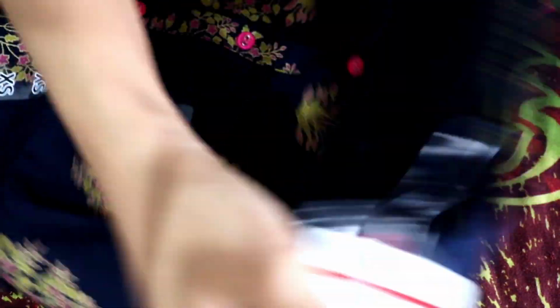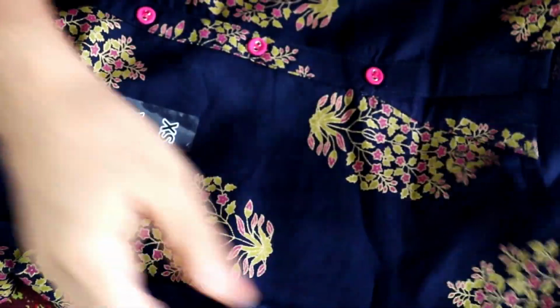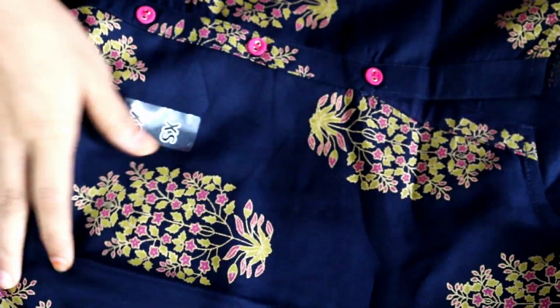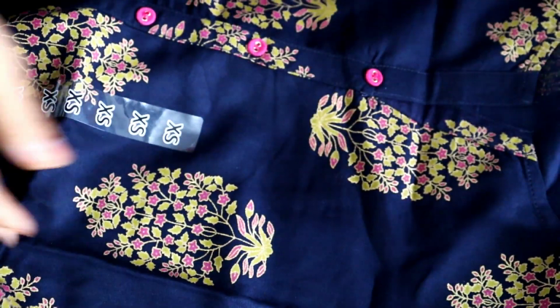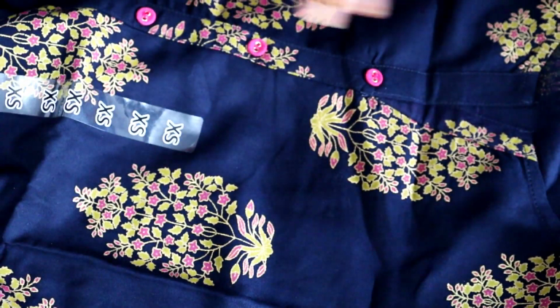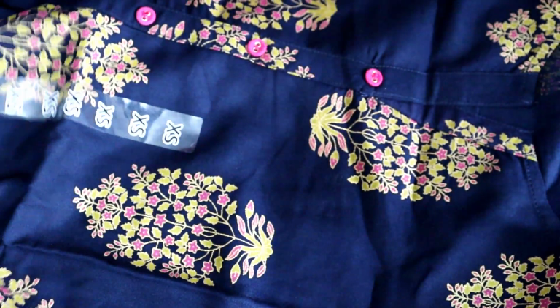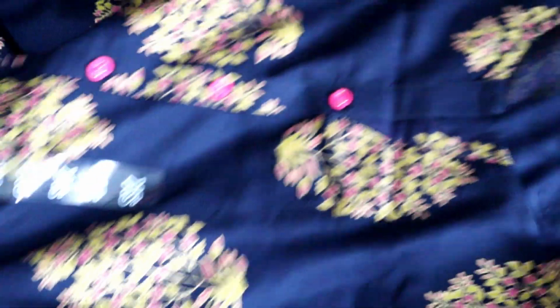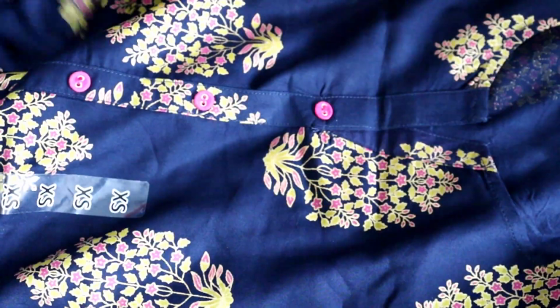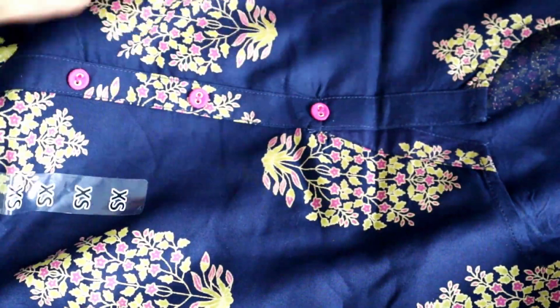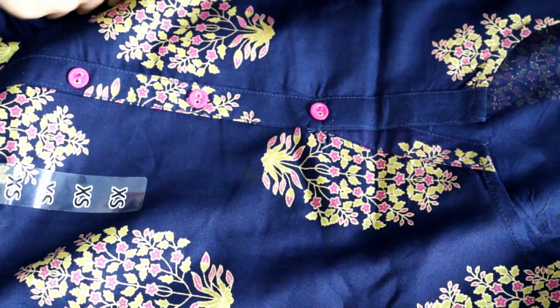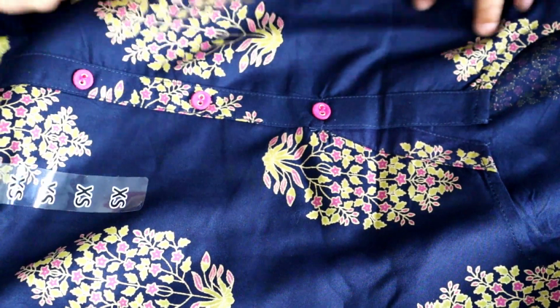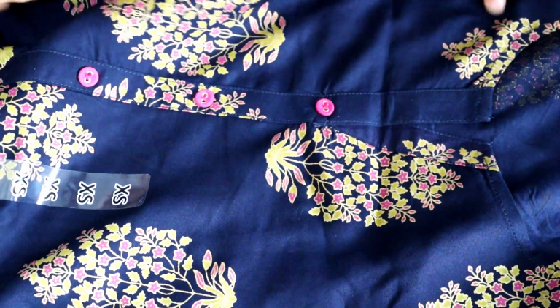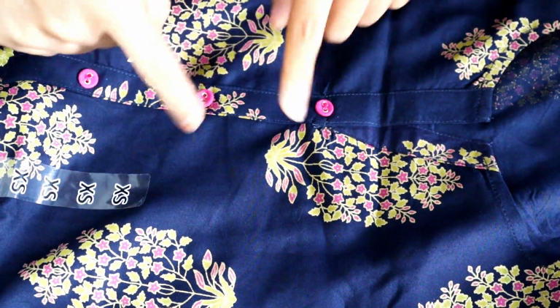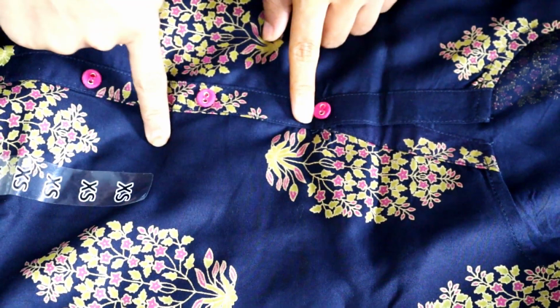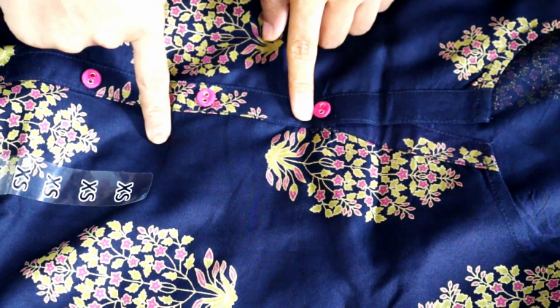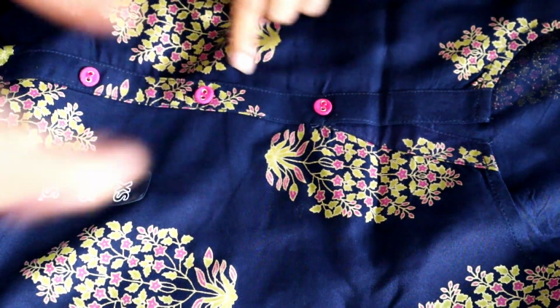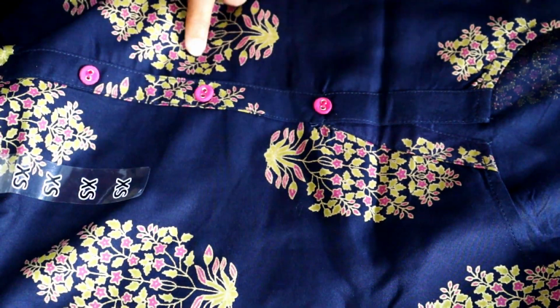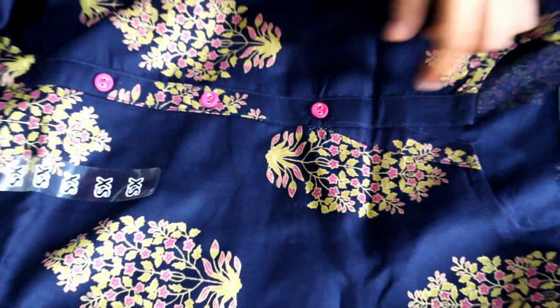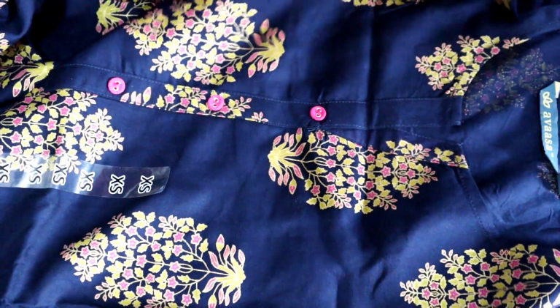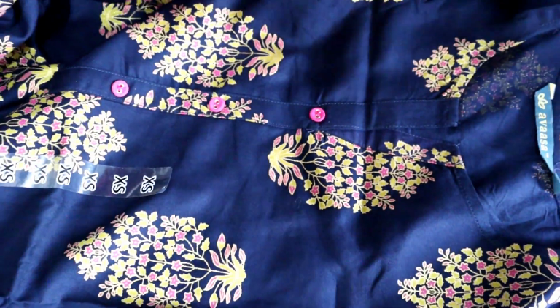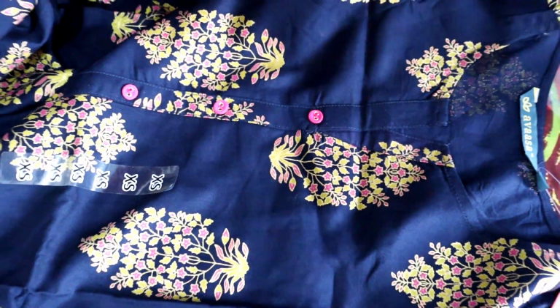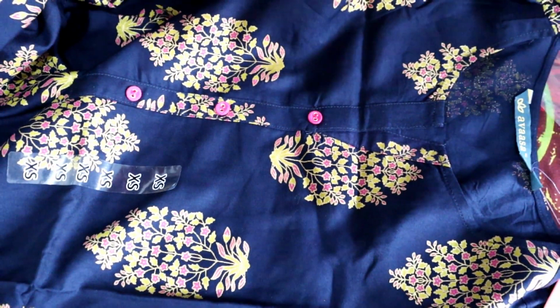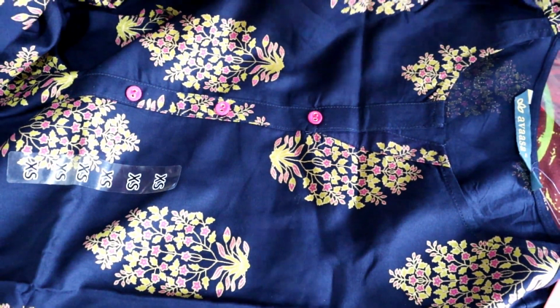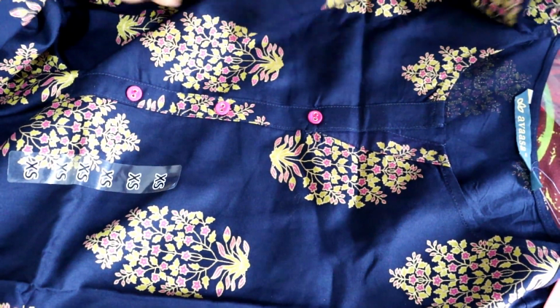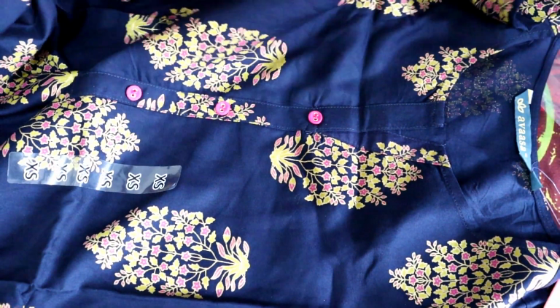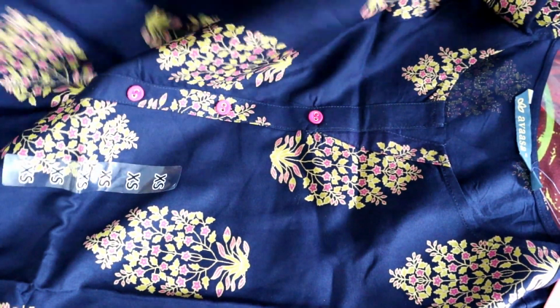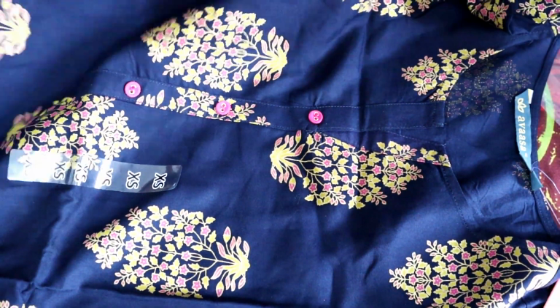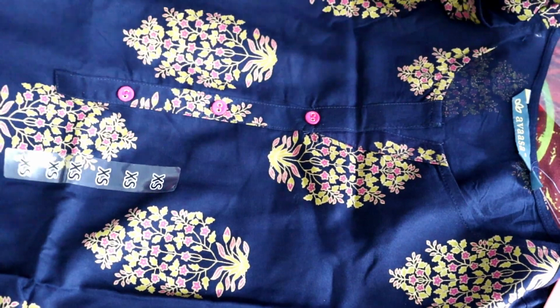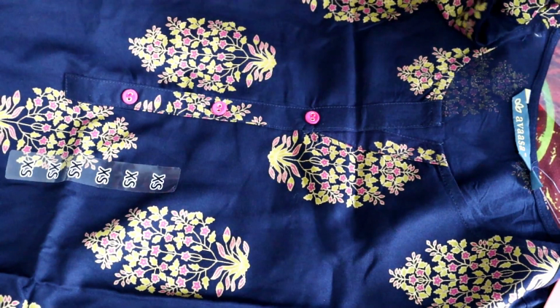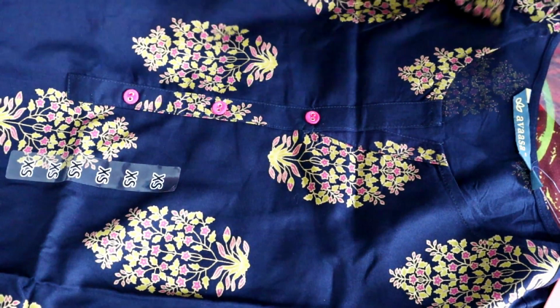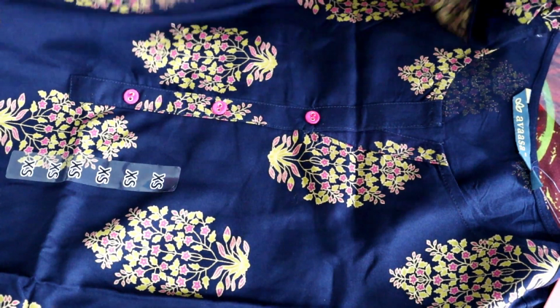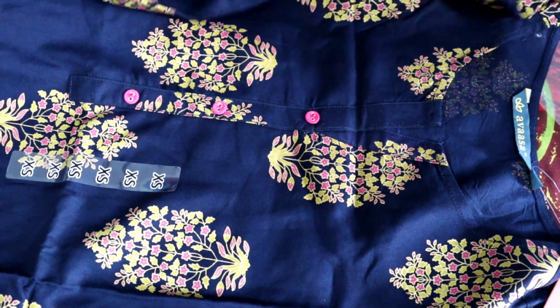So if you like this dress, the print is good — you can buy it using the link in the description box.